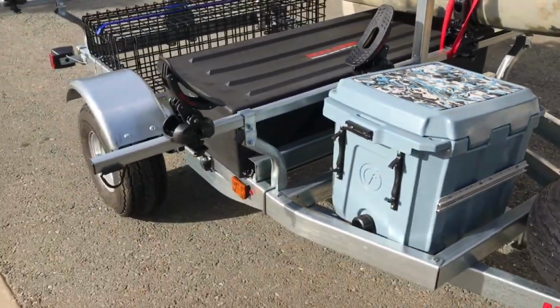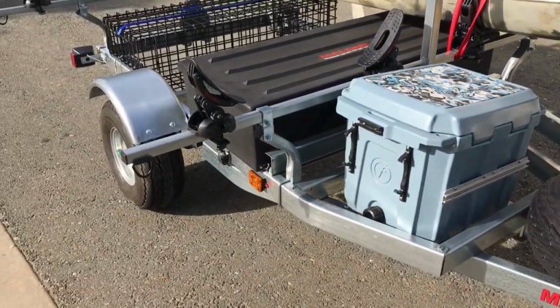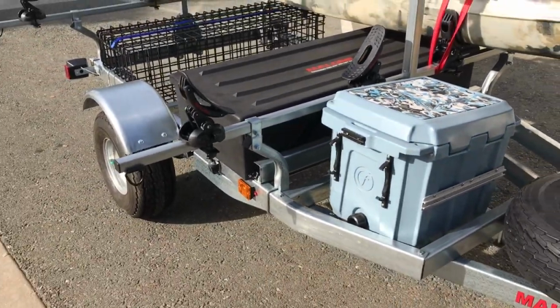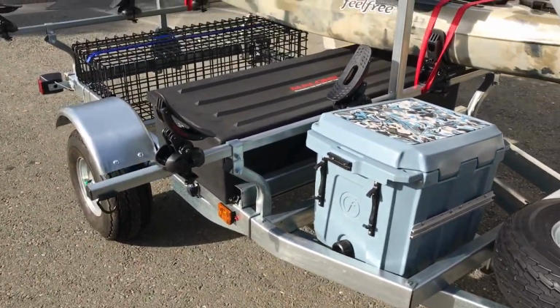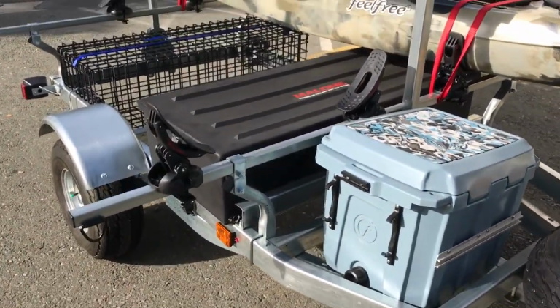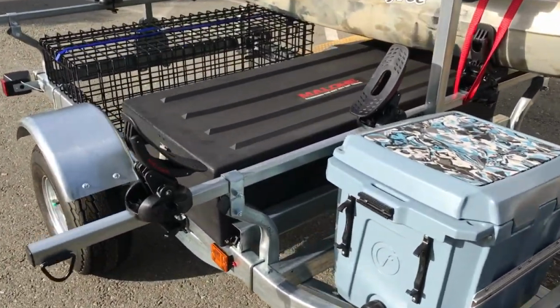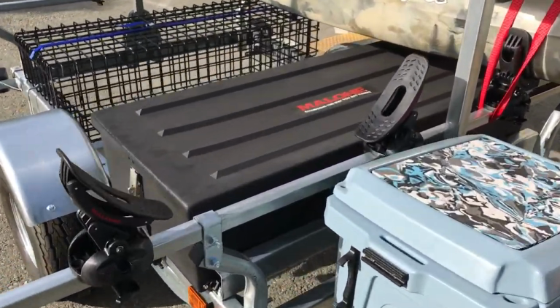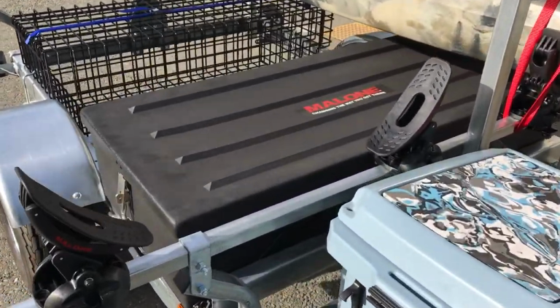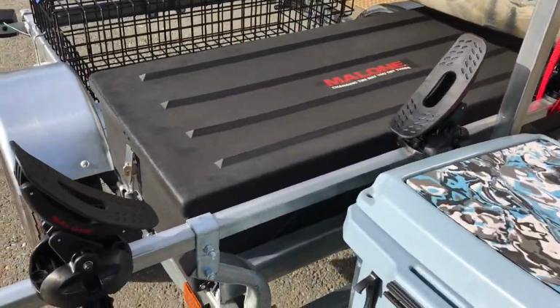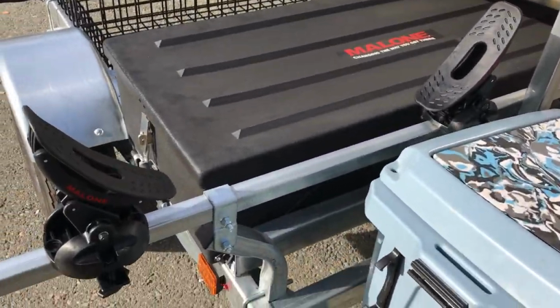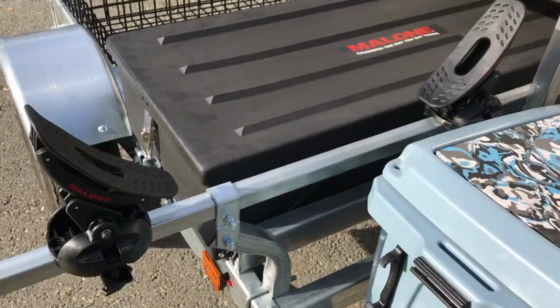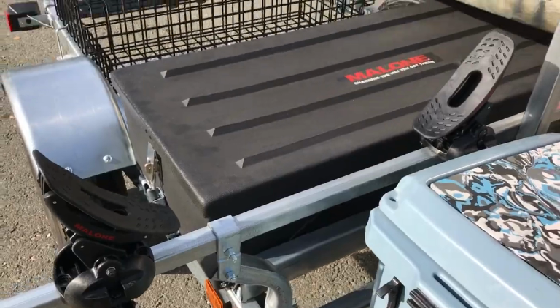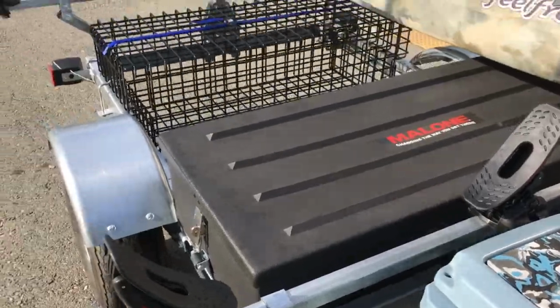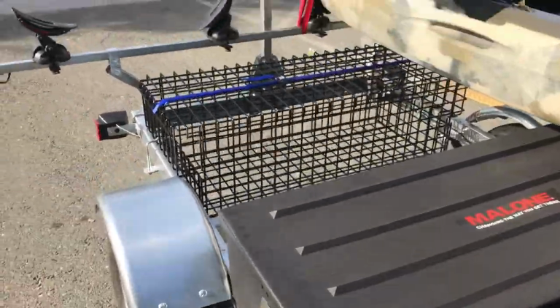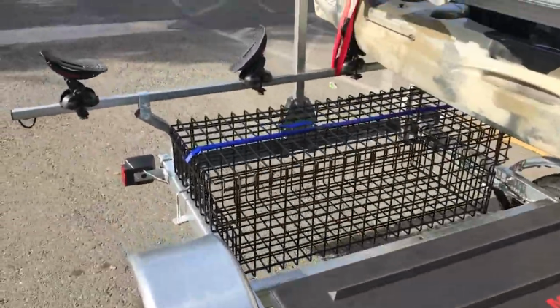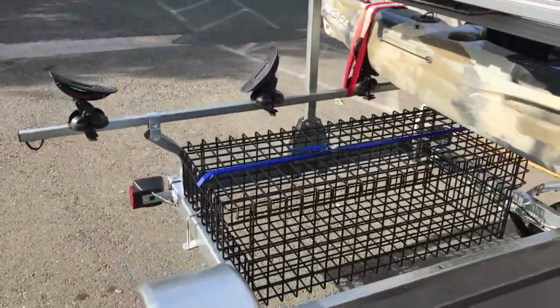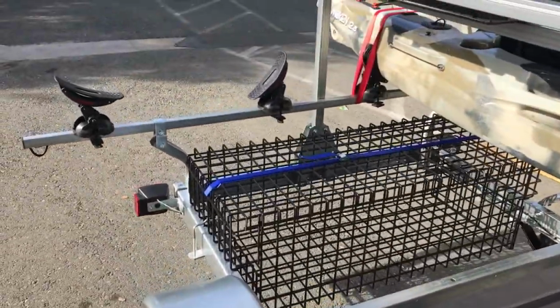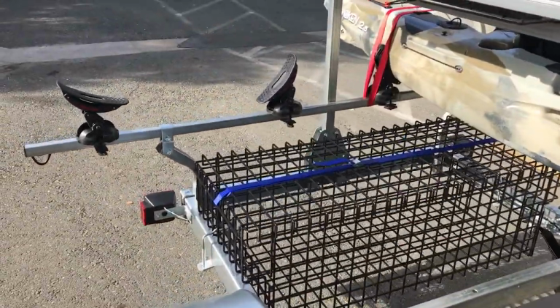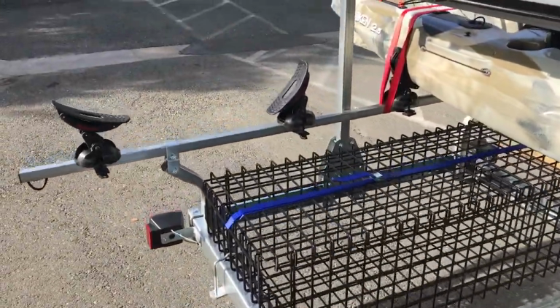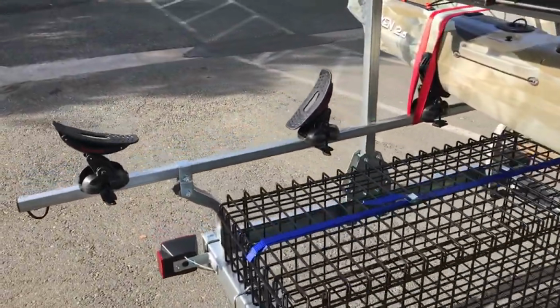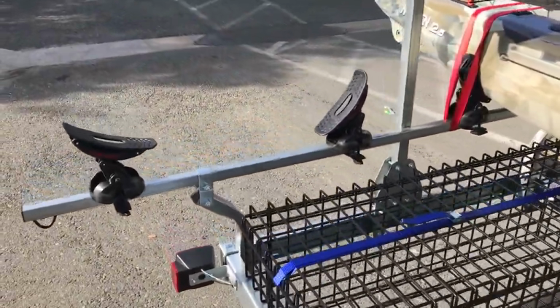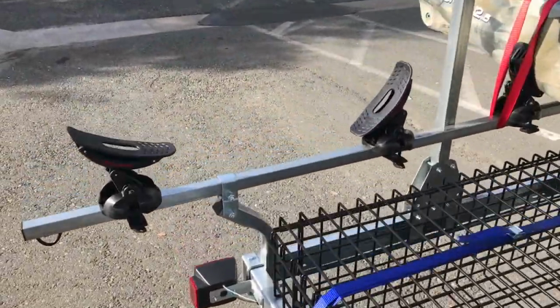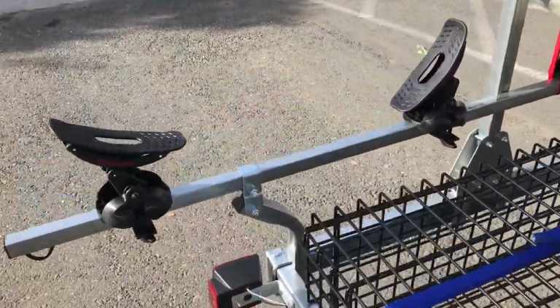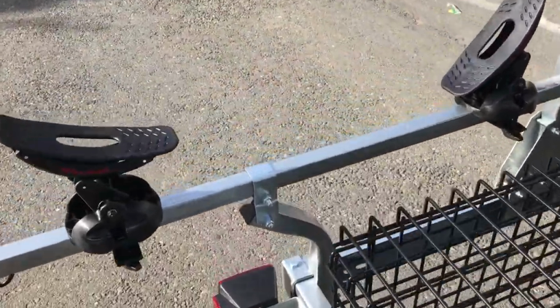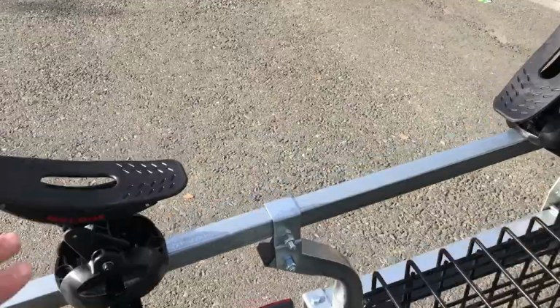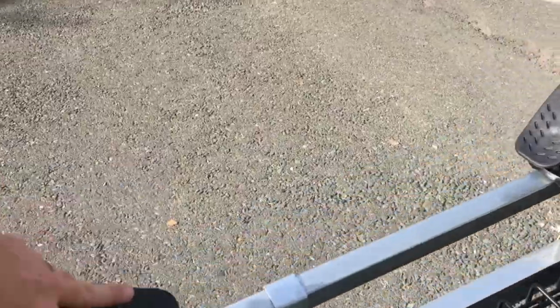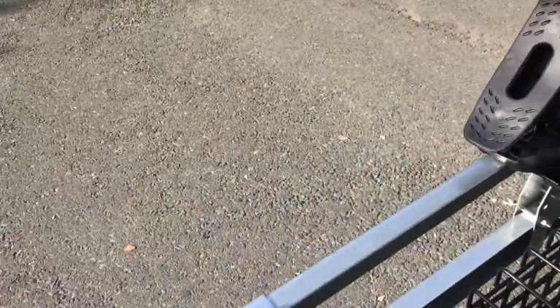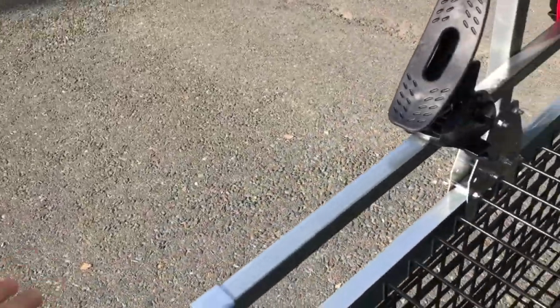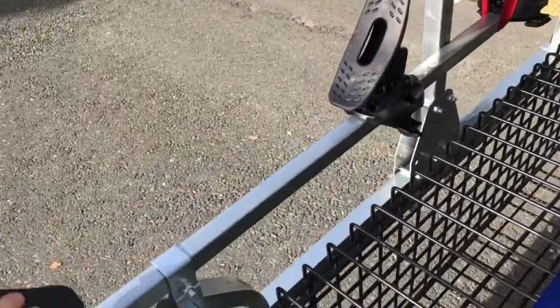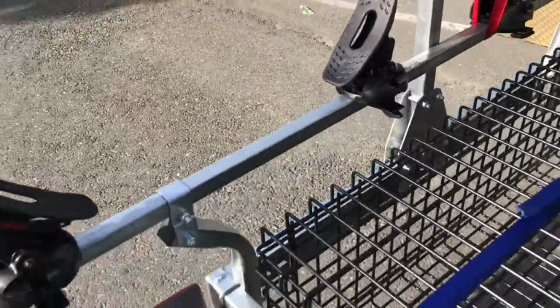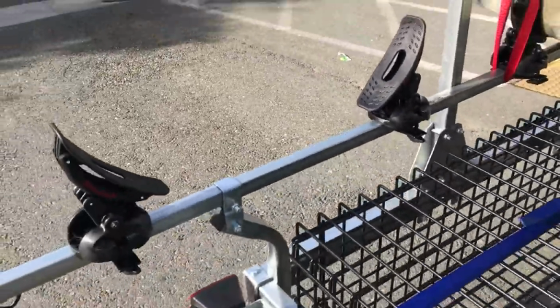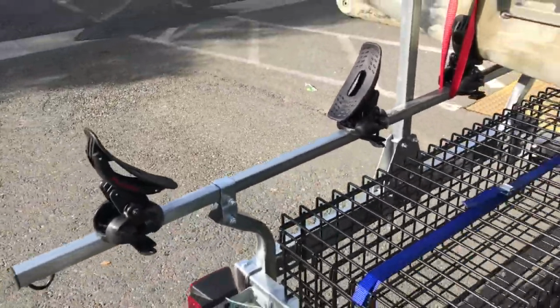The base rack itself — this one came with Malone kayak carriers on either side. You can get it with sea wings or these ones are the set-to-go.